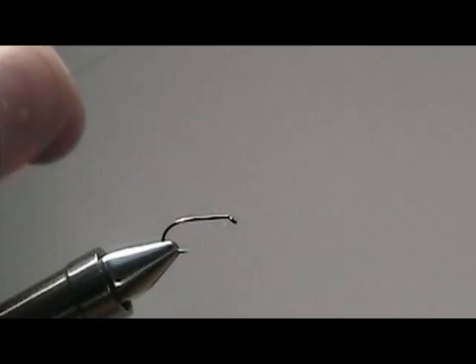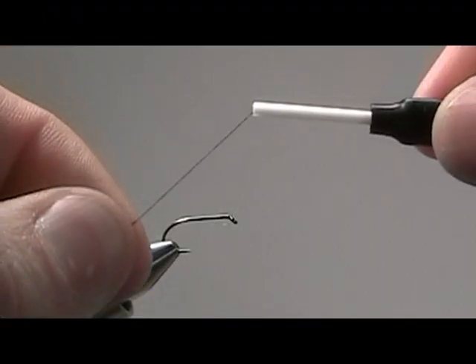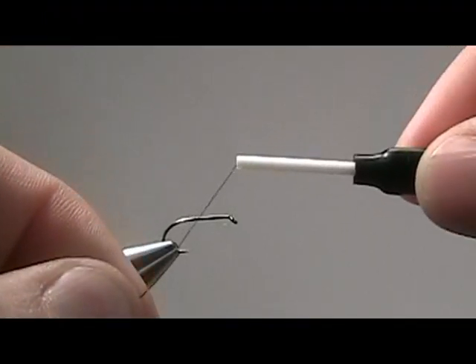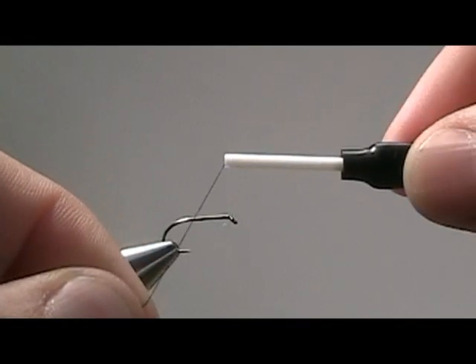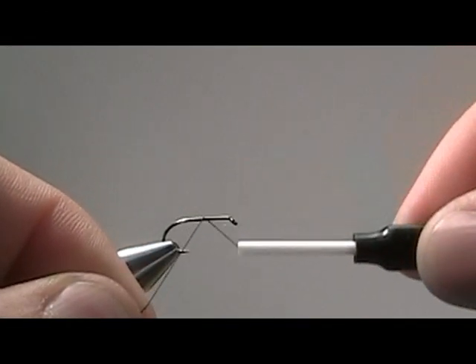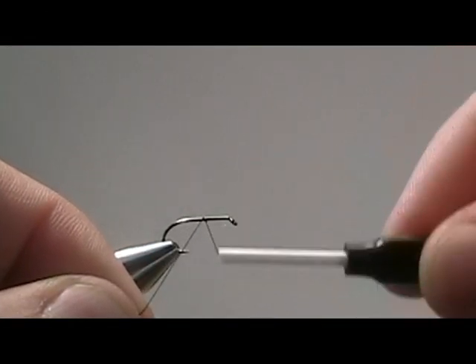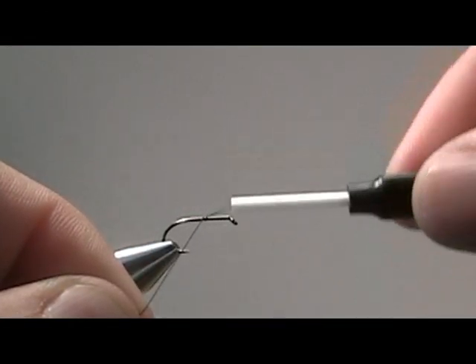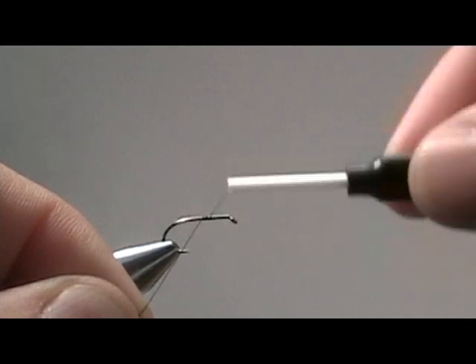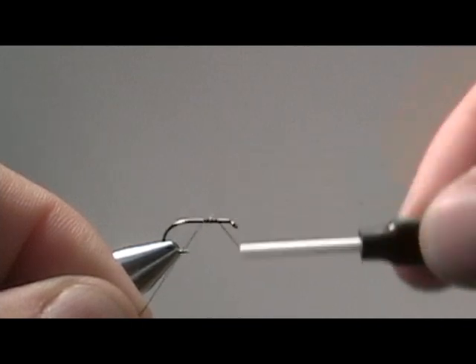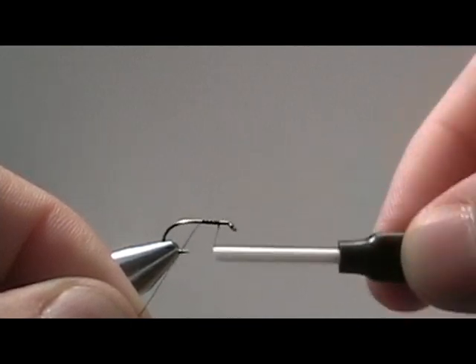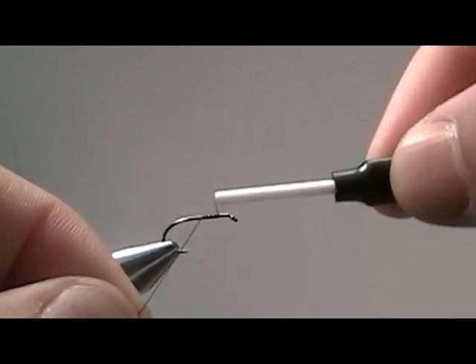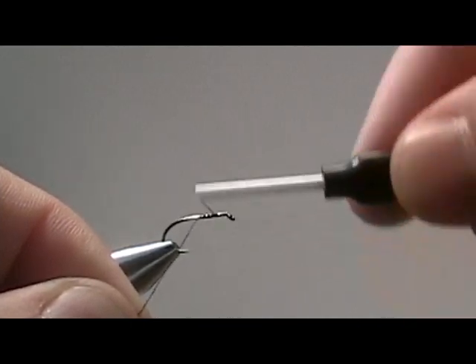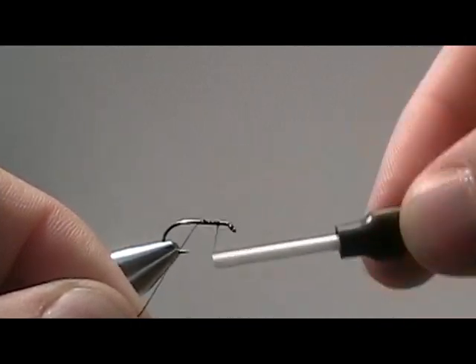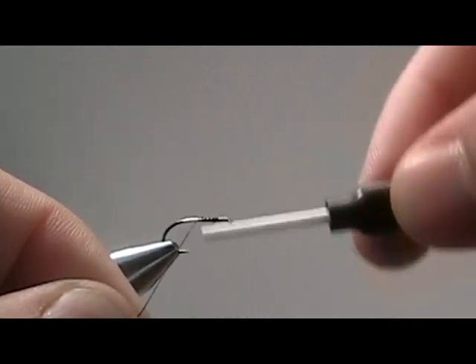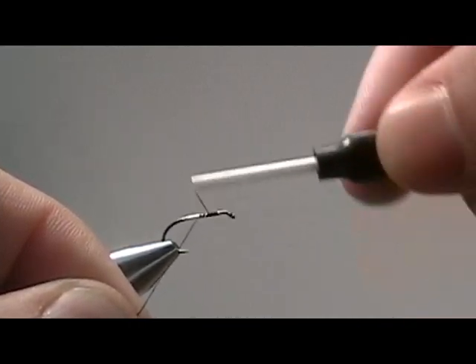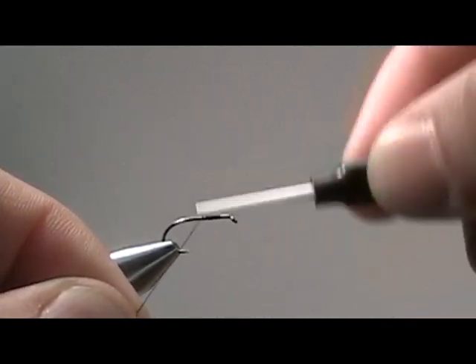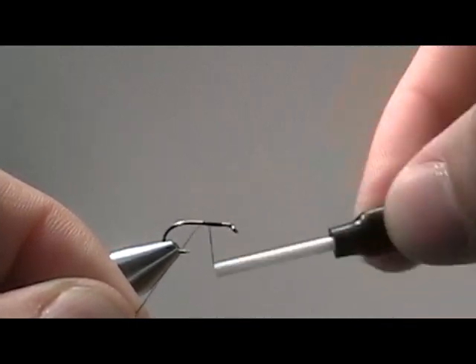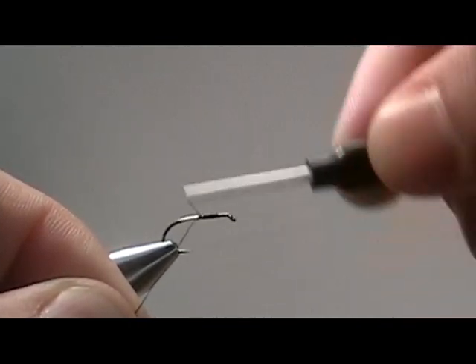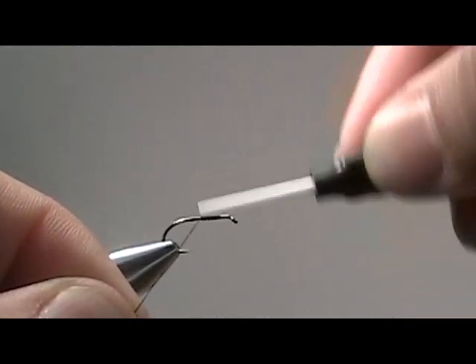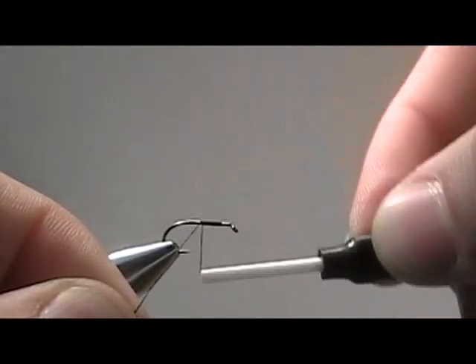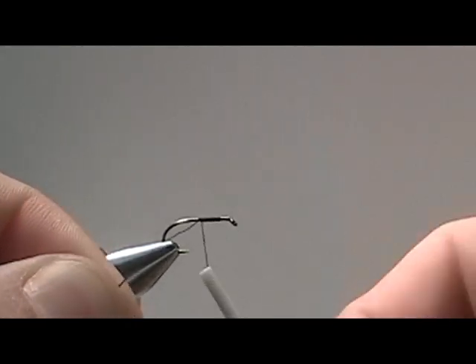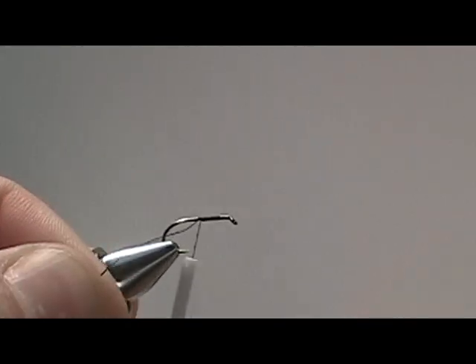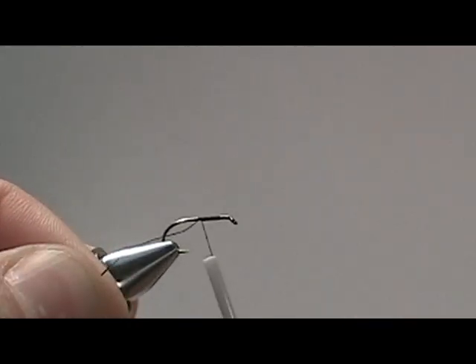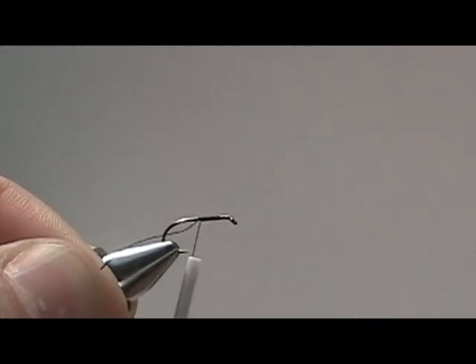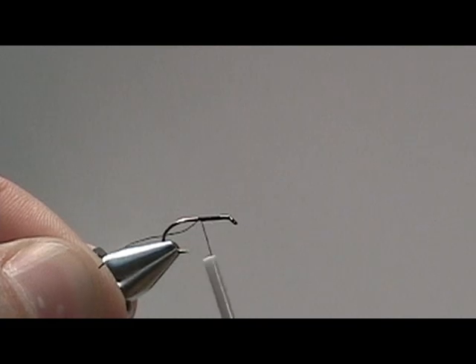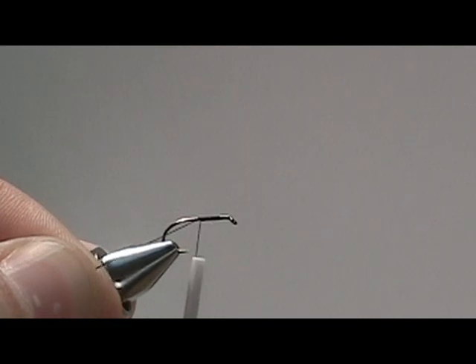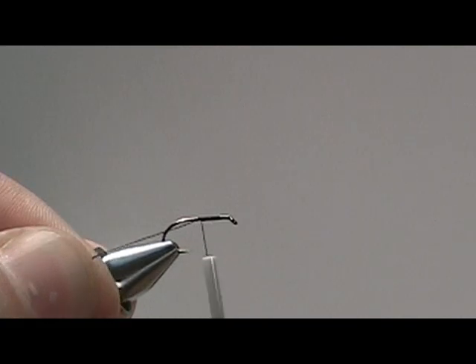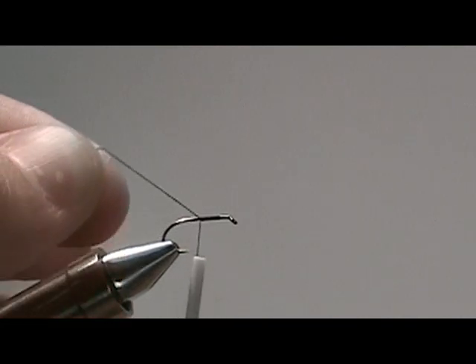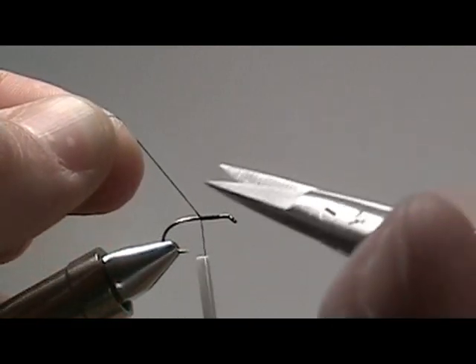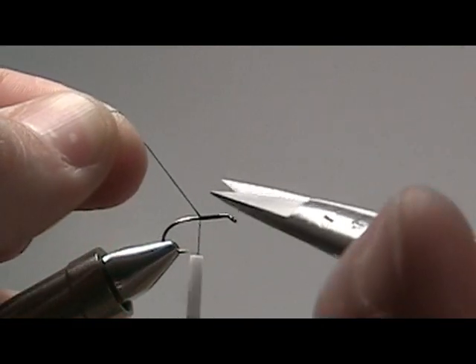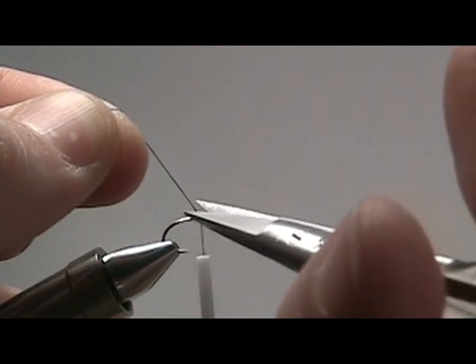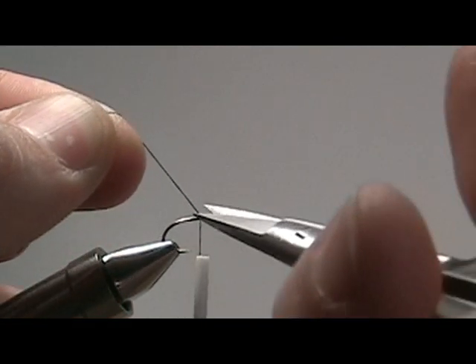Start by wrapping your thread near the eye of the hook, and then securing your thread down. Then cut off the excess thread, and wrap your thread back to the bend of the hook.